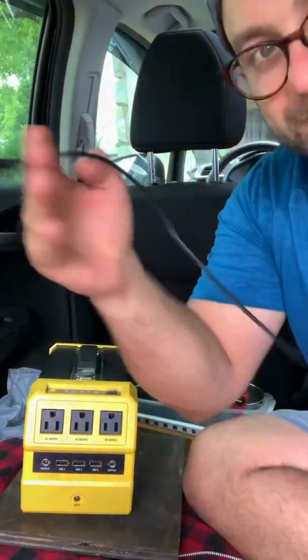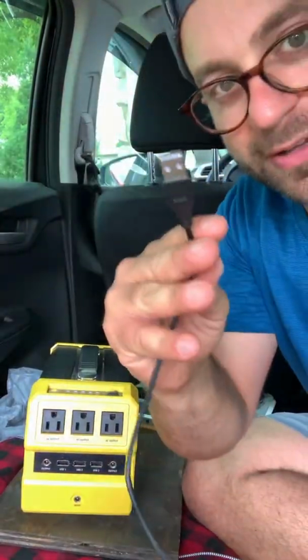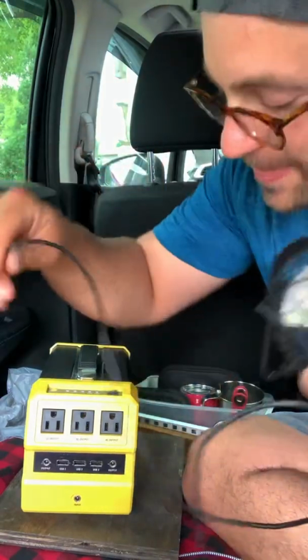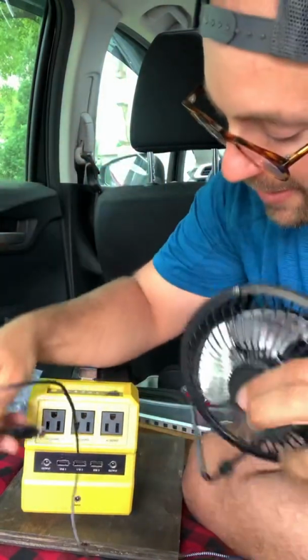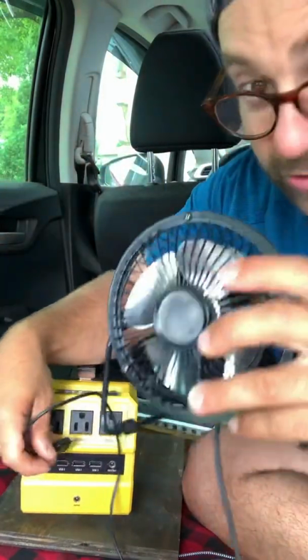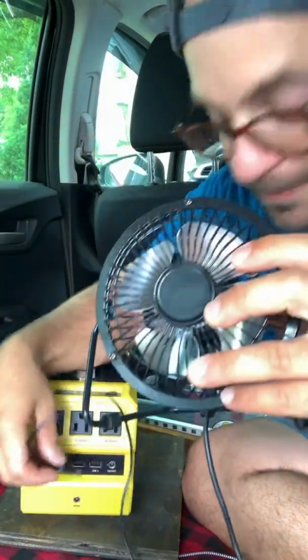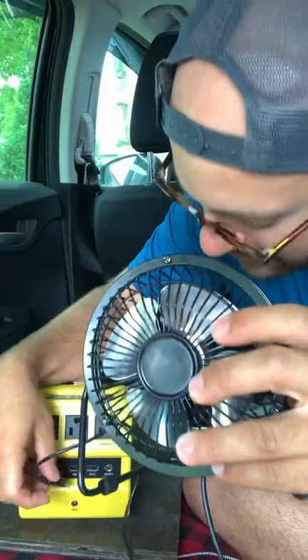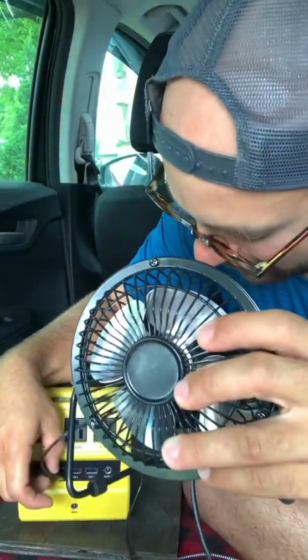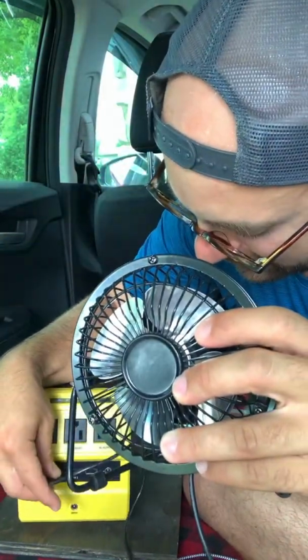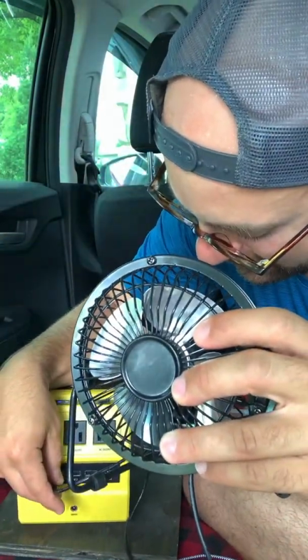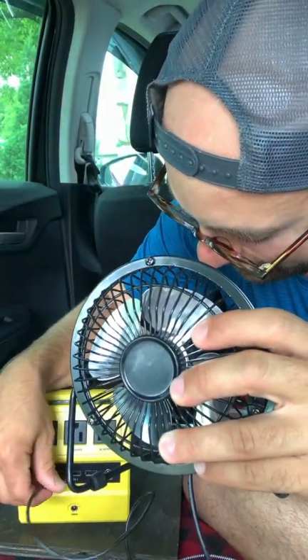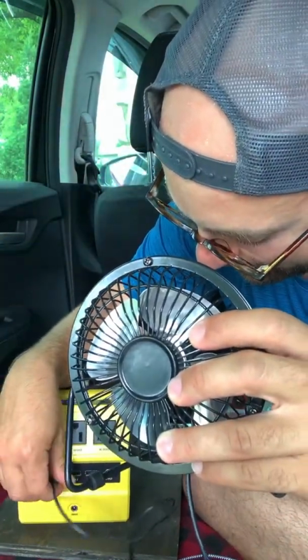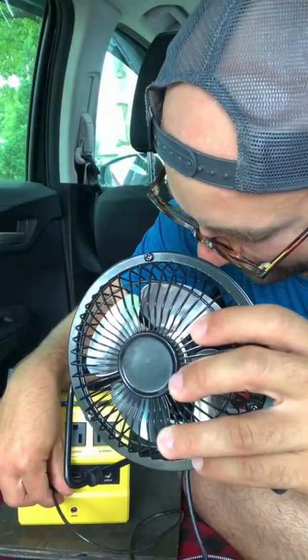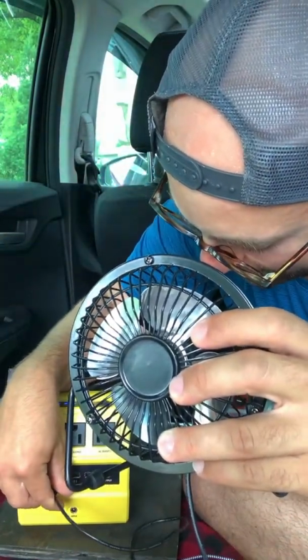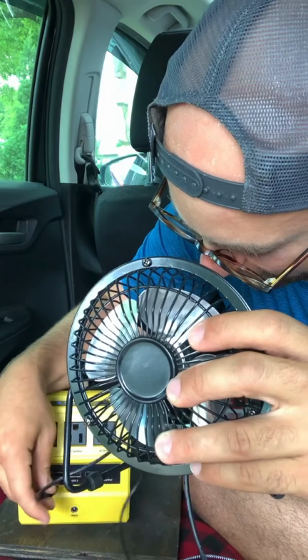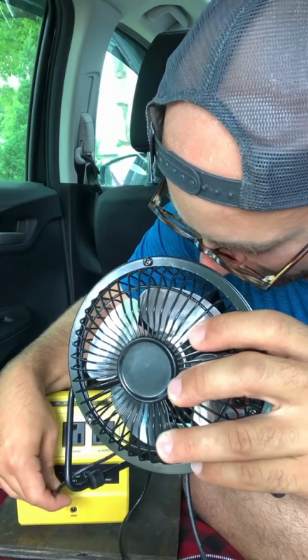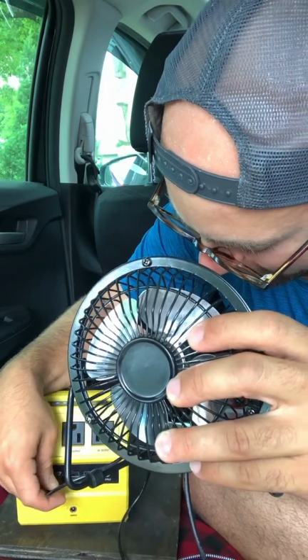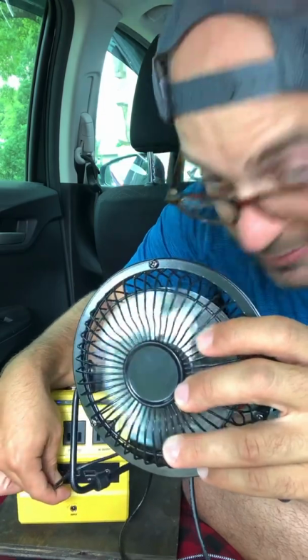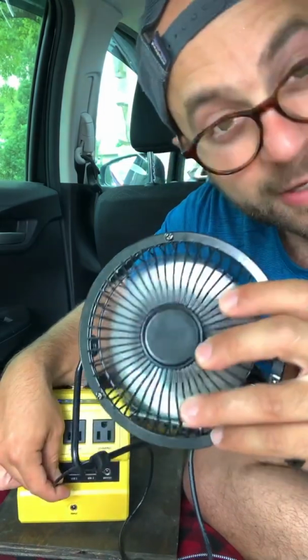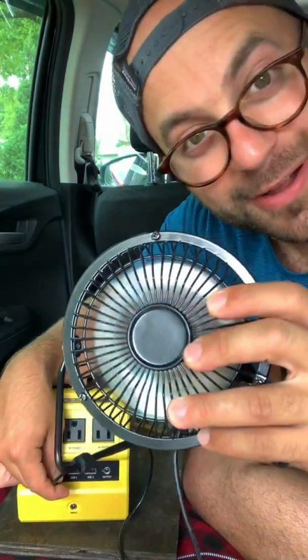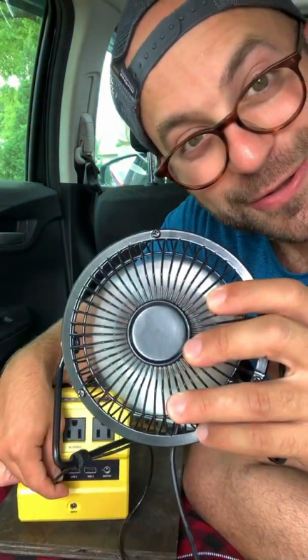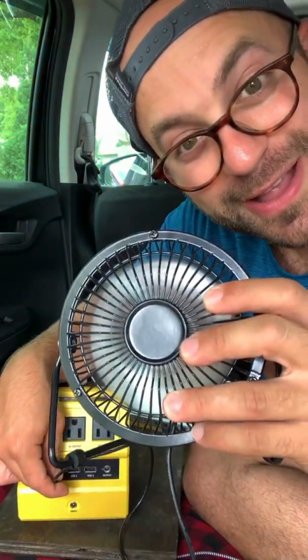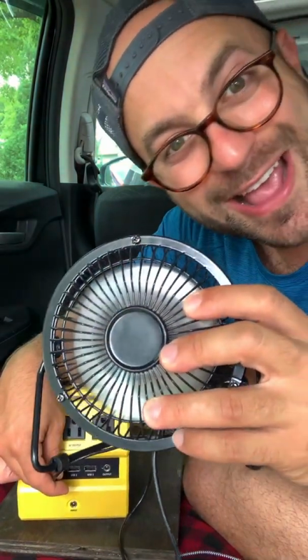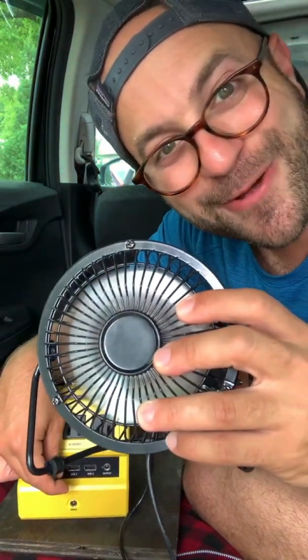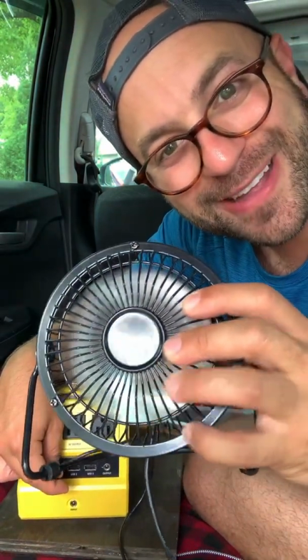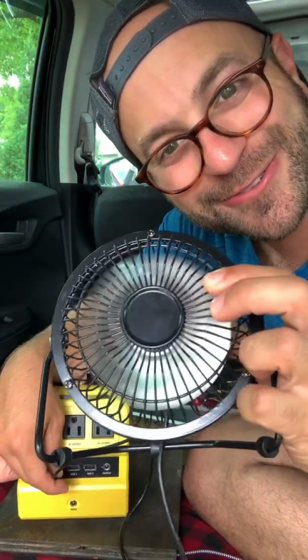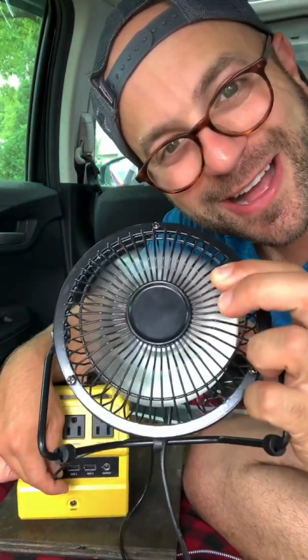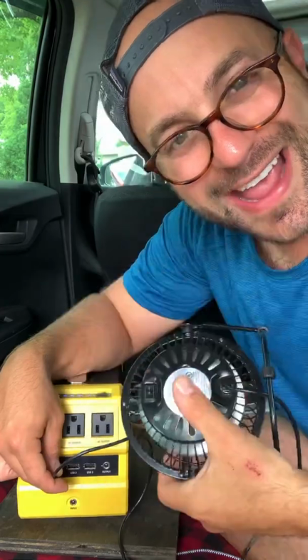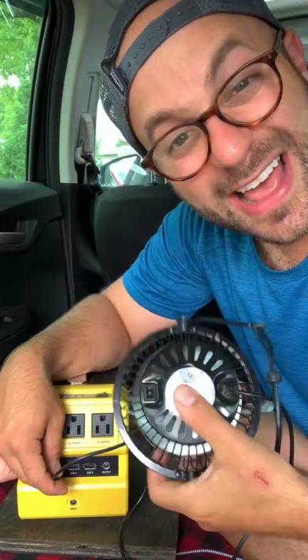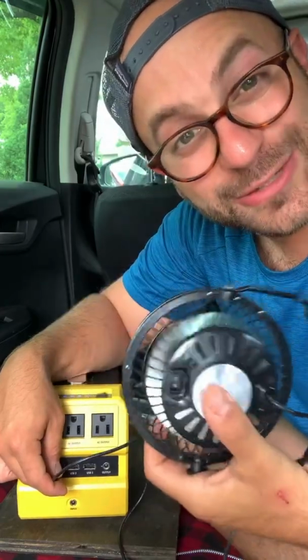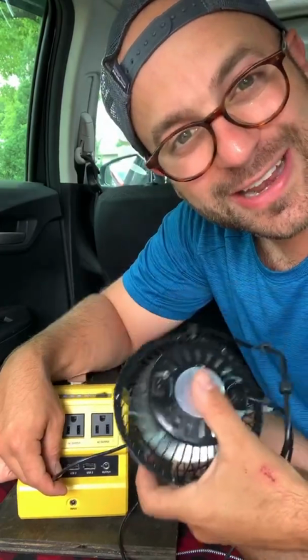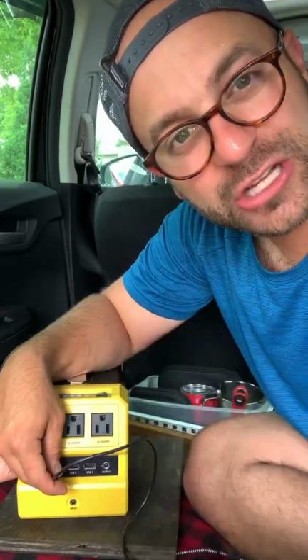Here it is. So I'm just going to plug this in. How many ways does it take to plug in a USB? And boom, it turns right on. And that's really it in a nutshell.